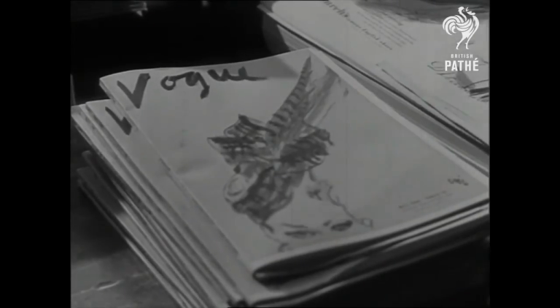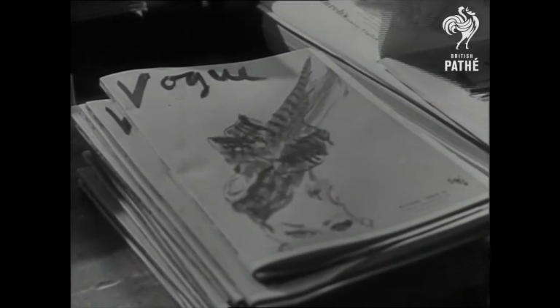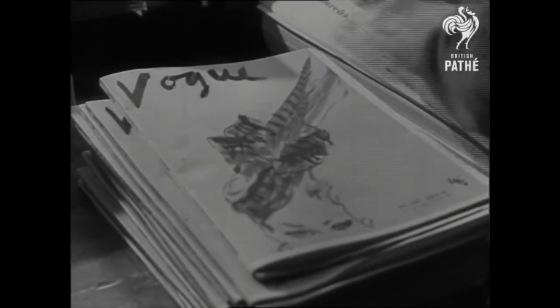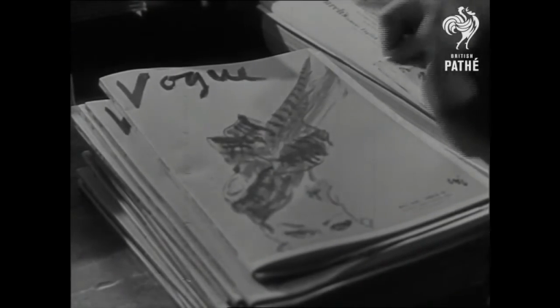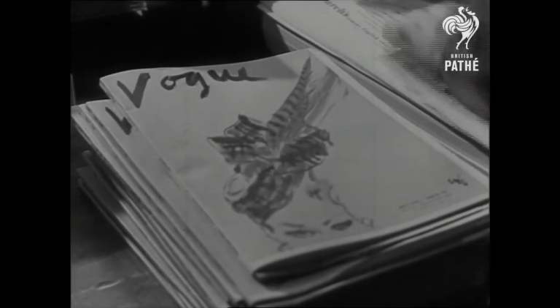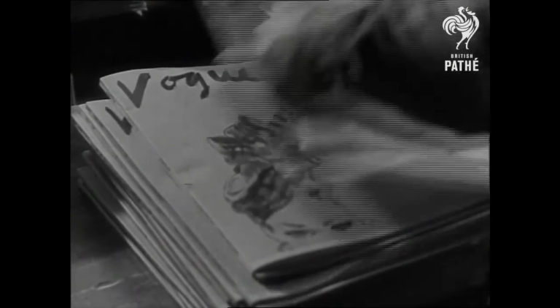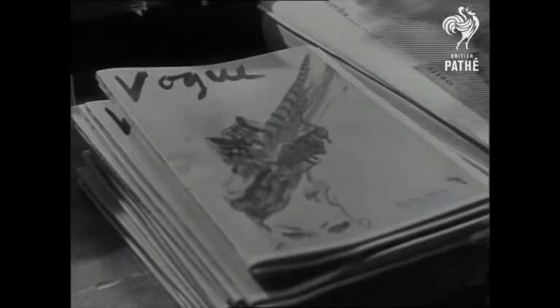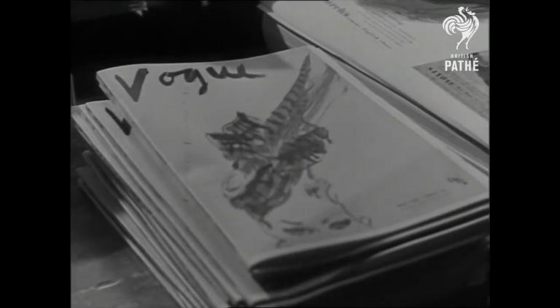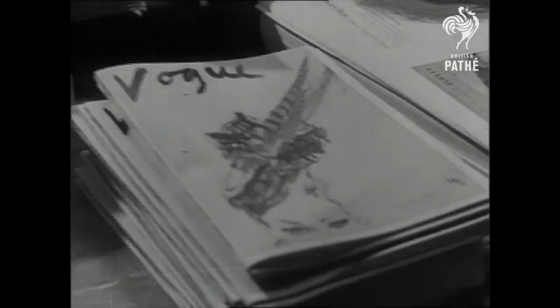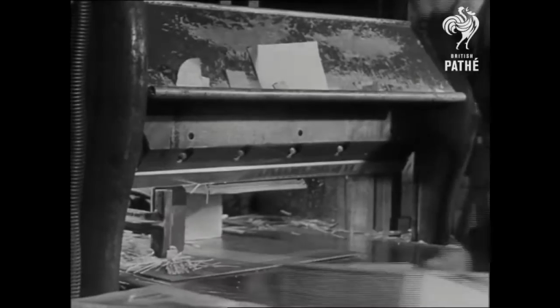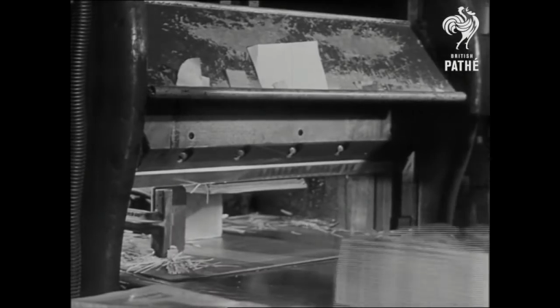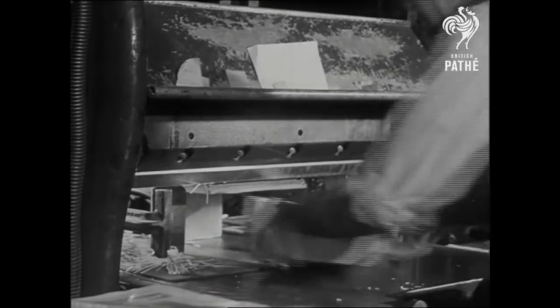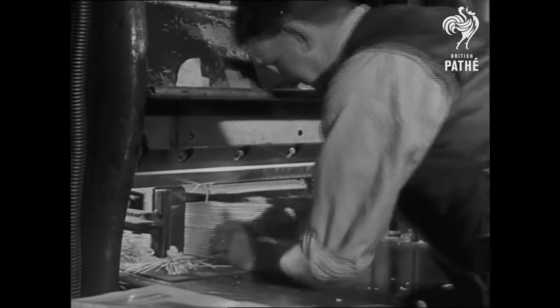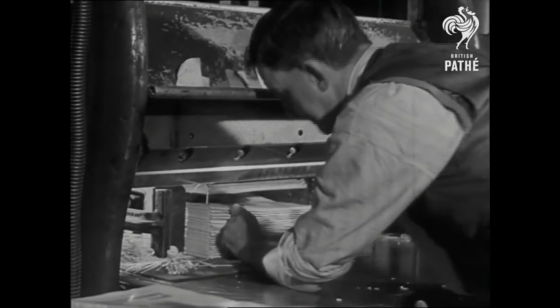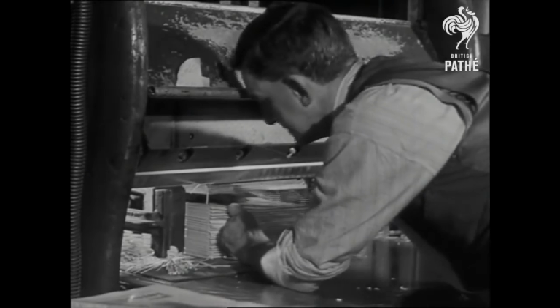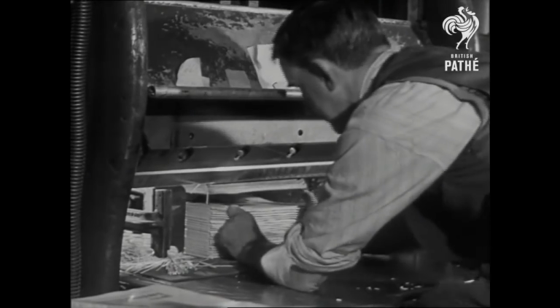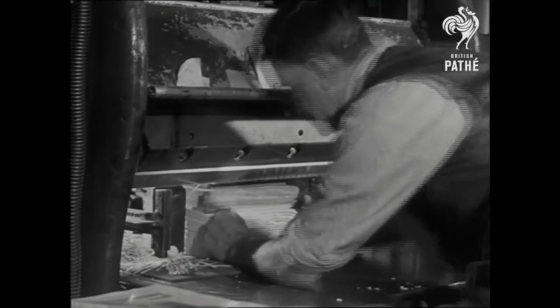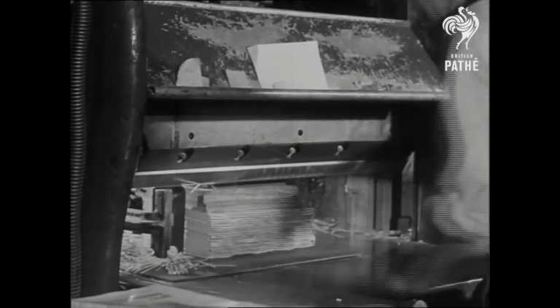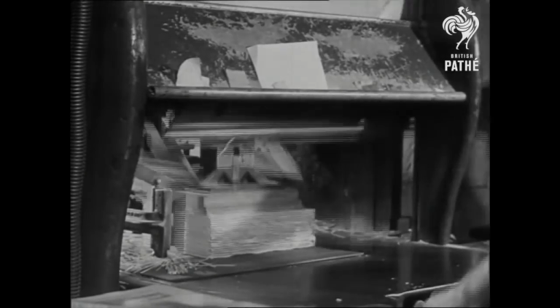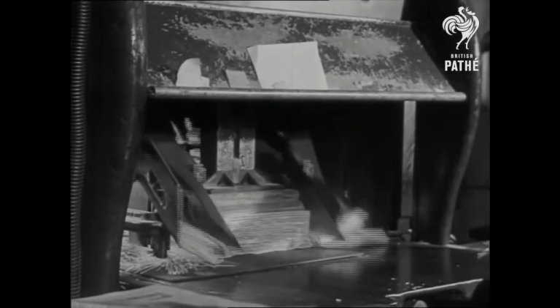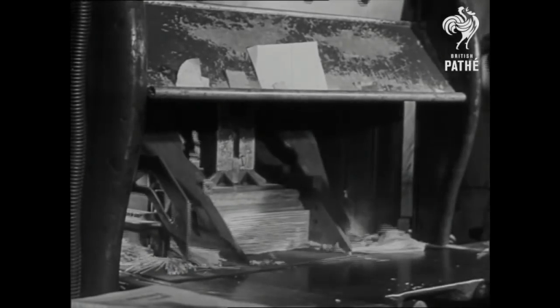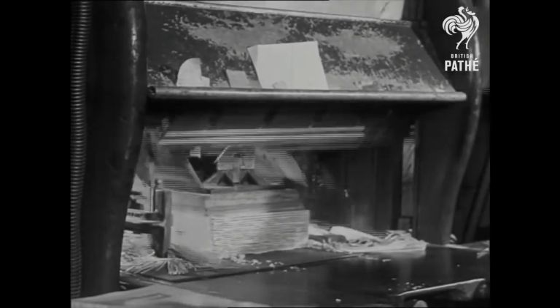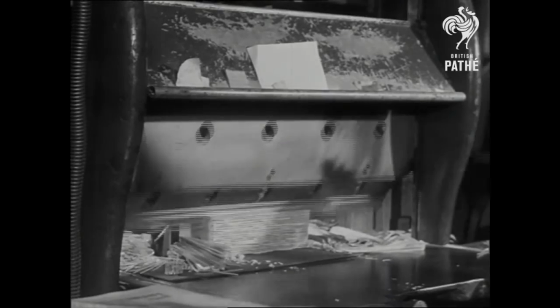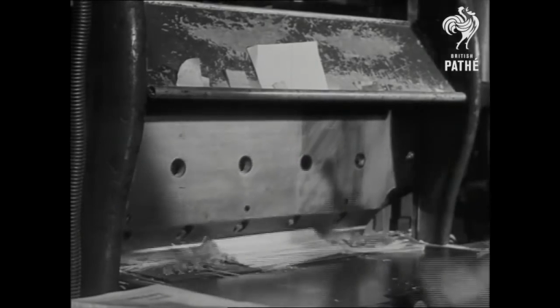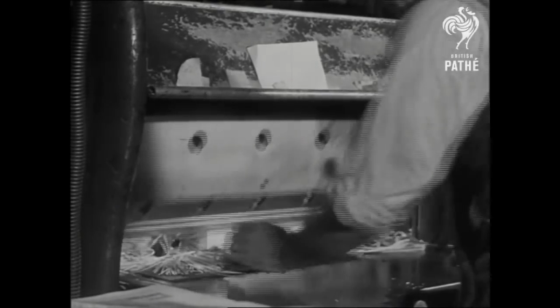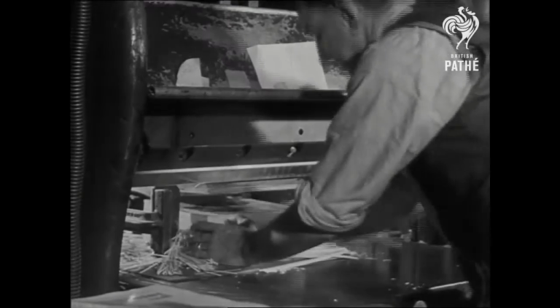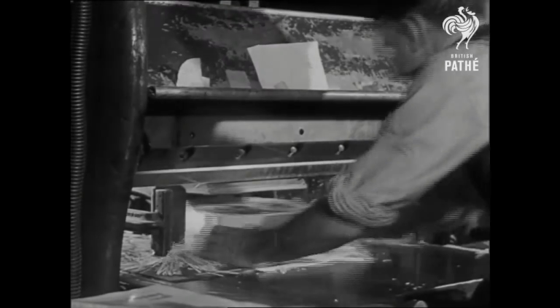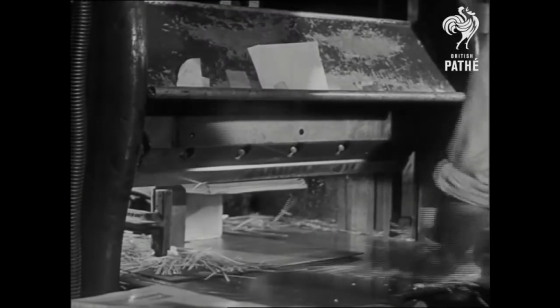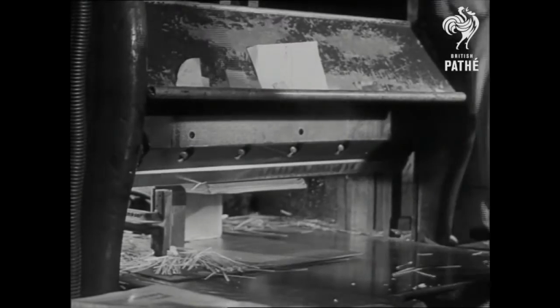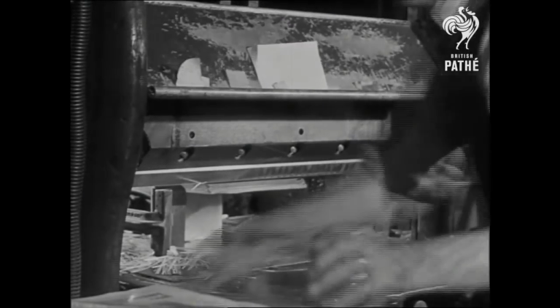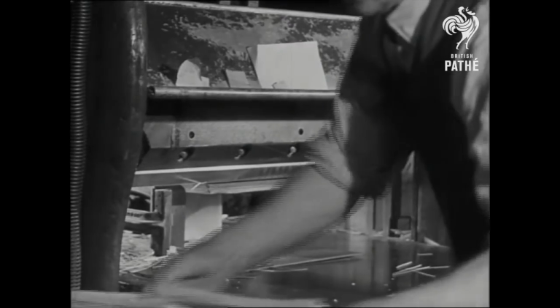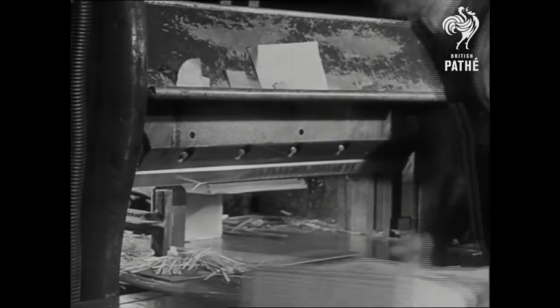And now, with its cover by Erick, it's really looking like the magazine that its readers scramble for each month. But there's one more slight operation it must go through yet, in the guillotine, which trims off the uneven edges.